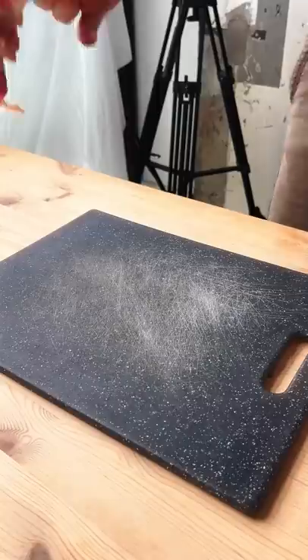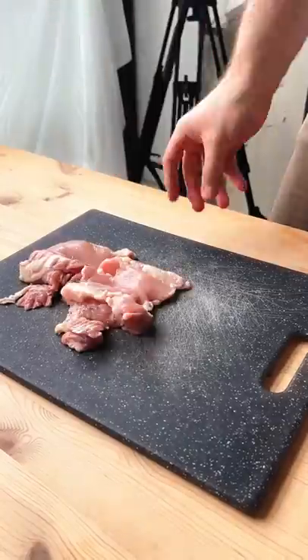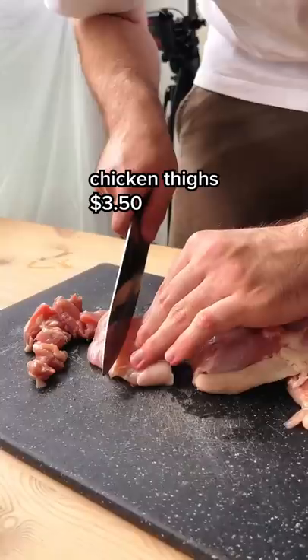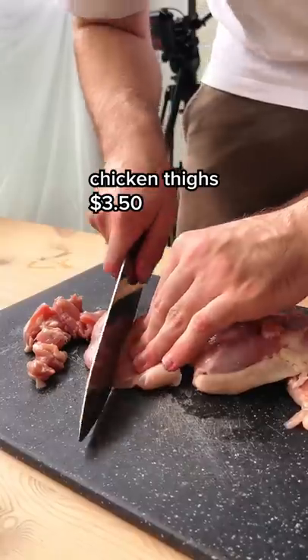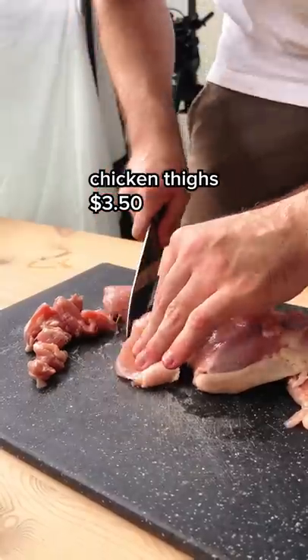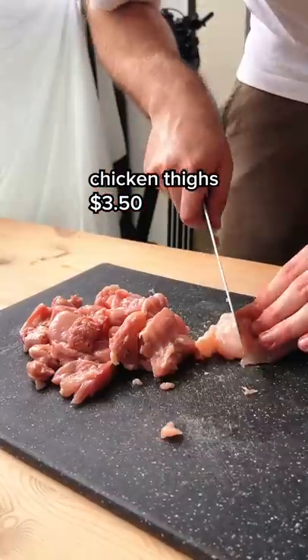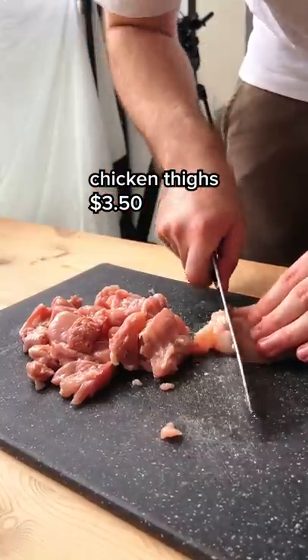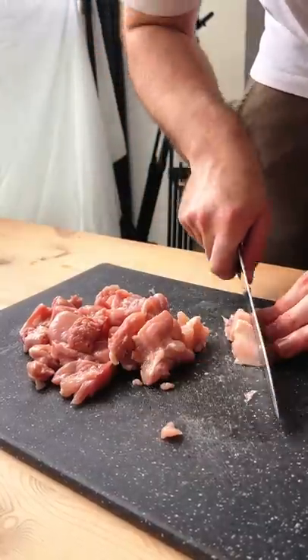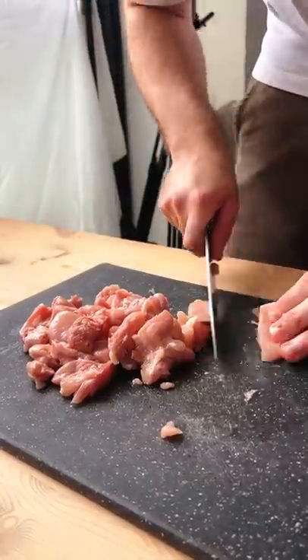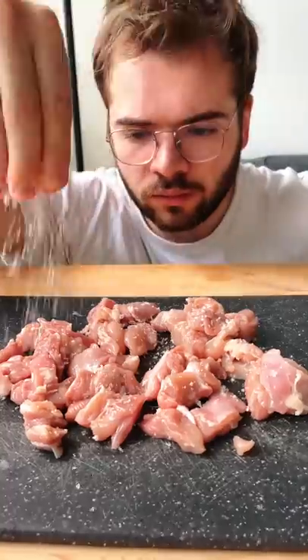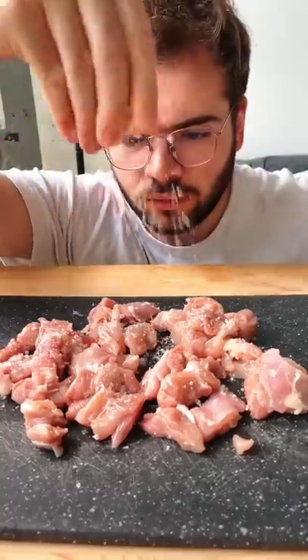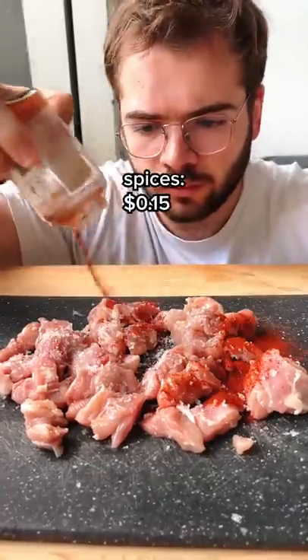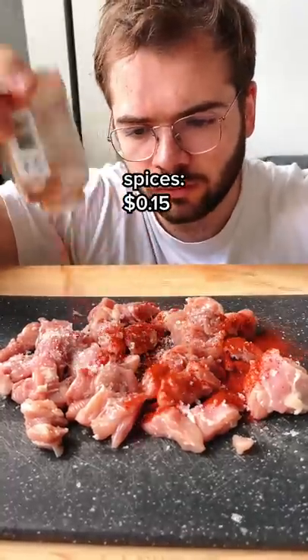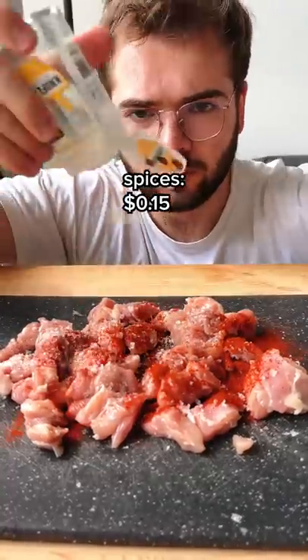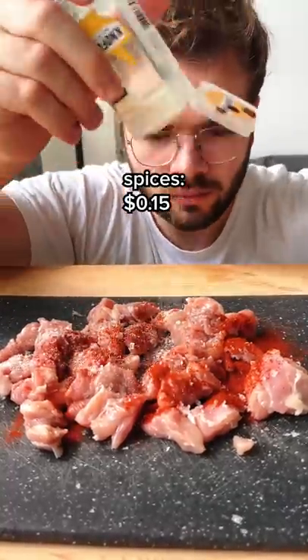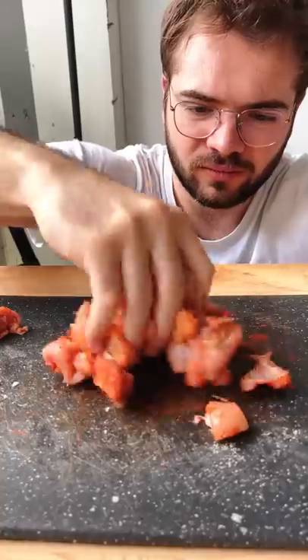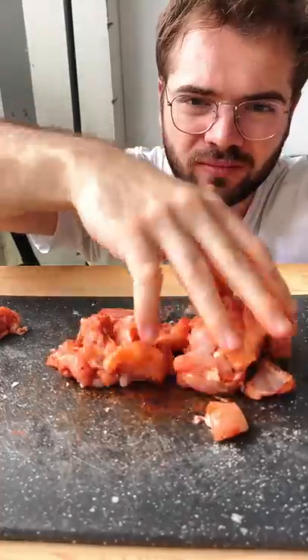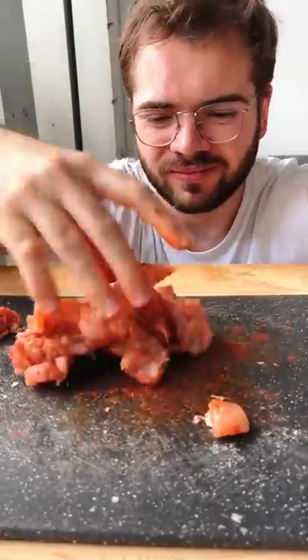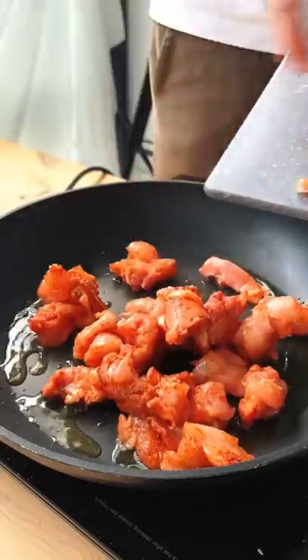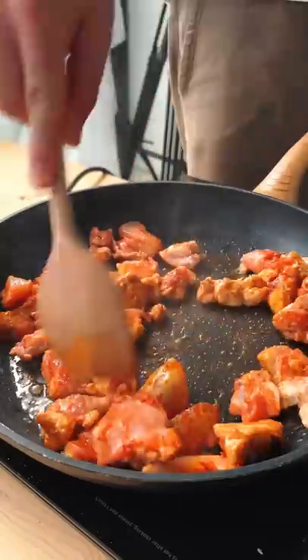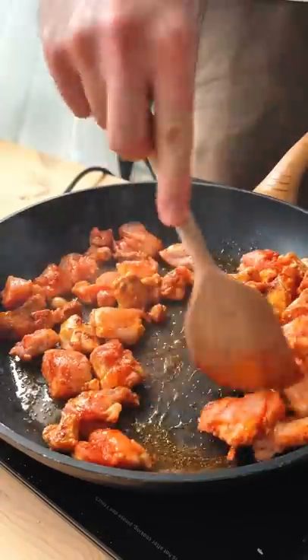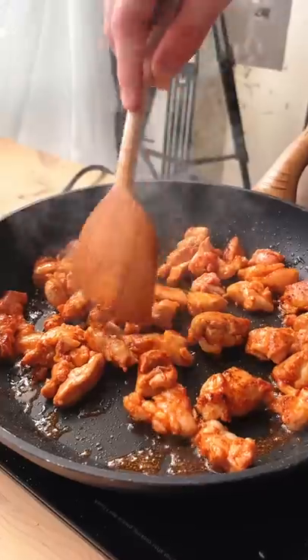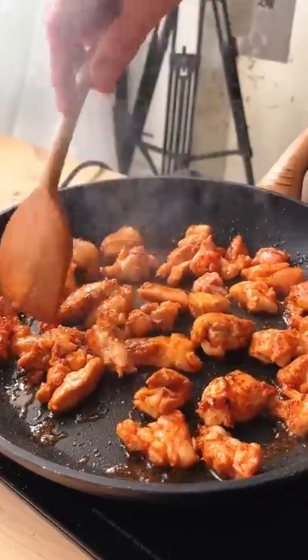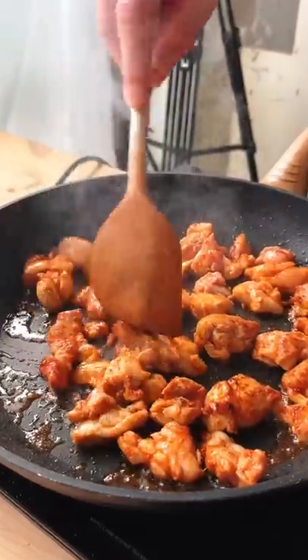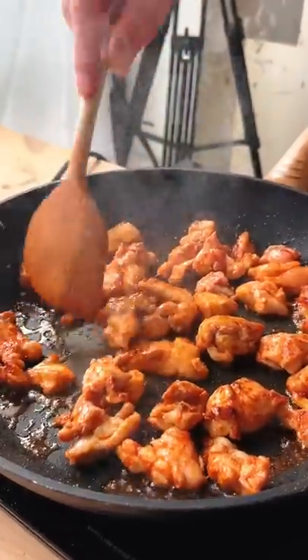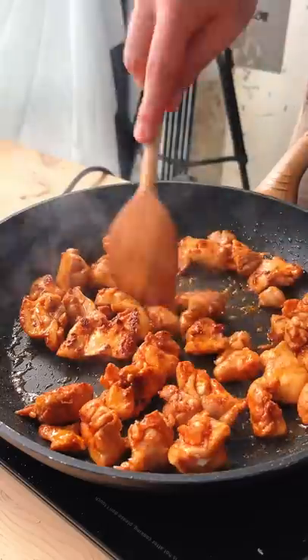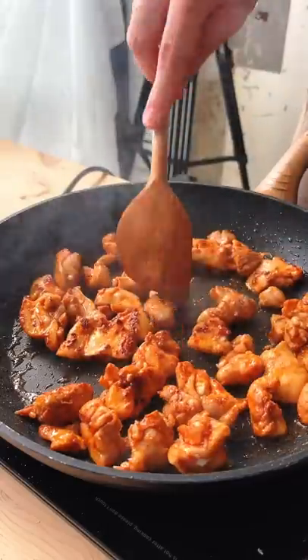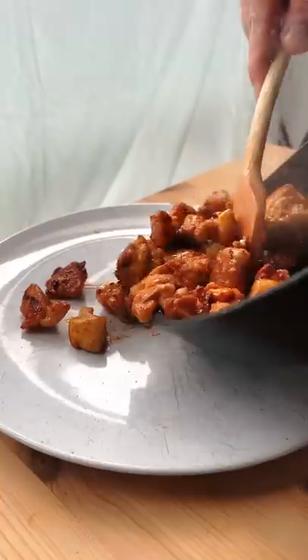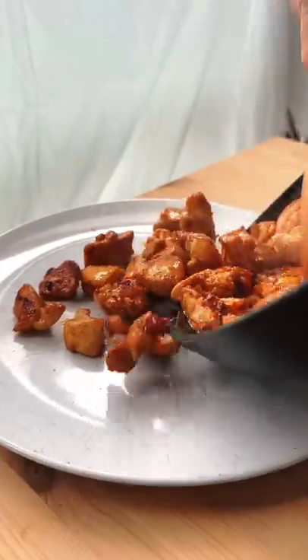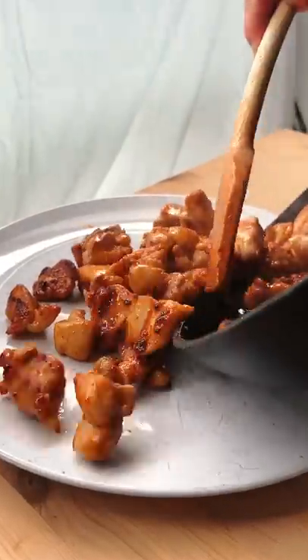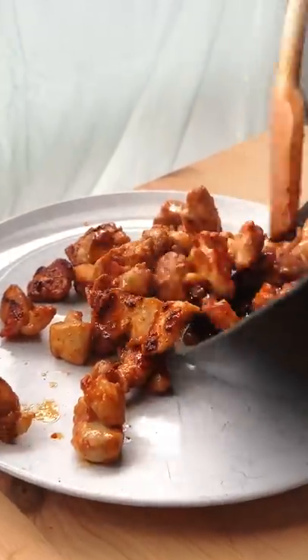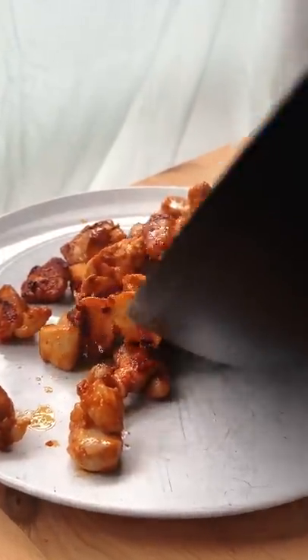First take some chicken thighs and cut those up into bite-sized cubes, season them with your favorite spices and just rub all those spices in. Cook these just until they develop some browning and let off some flavor, then transfer them aside for a little bit.